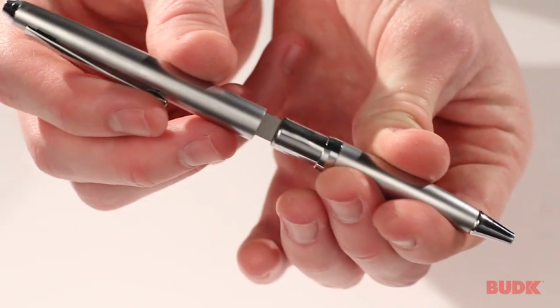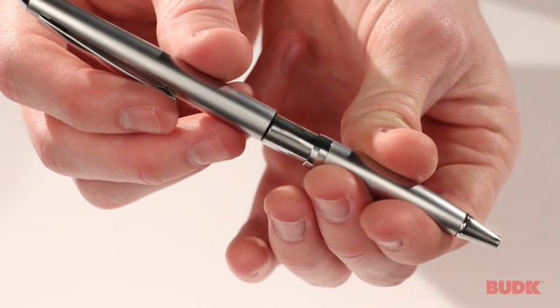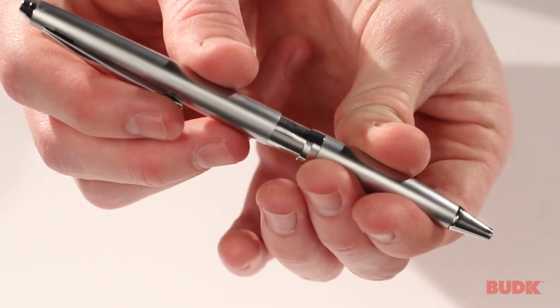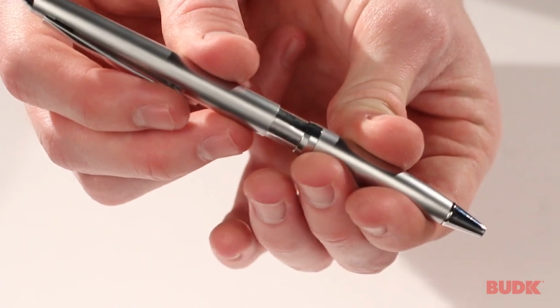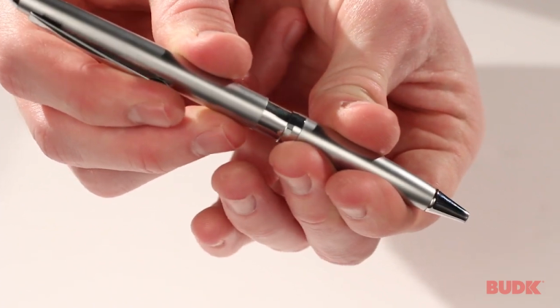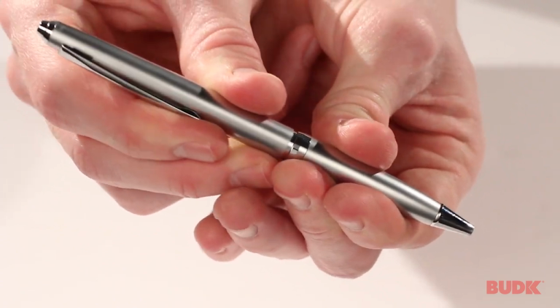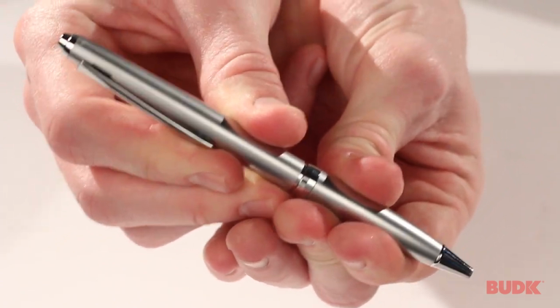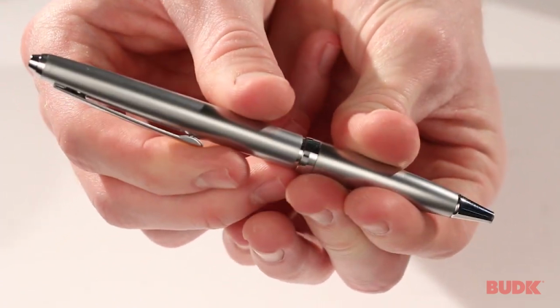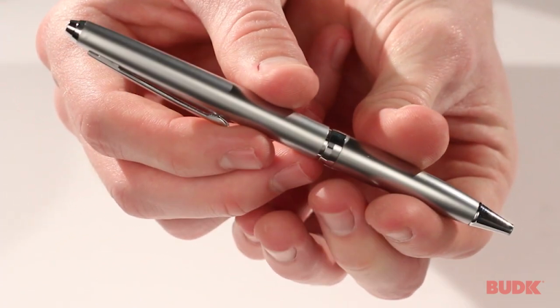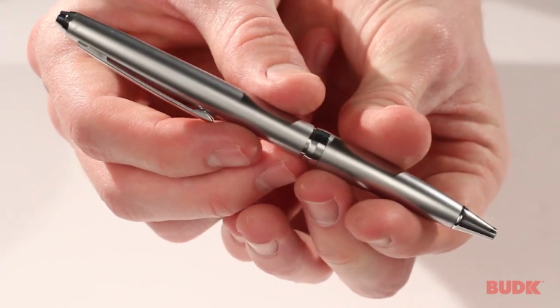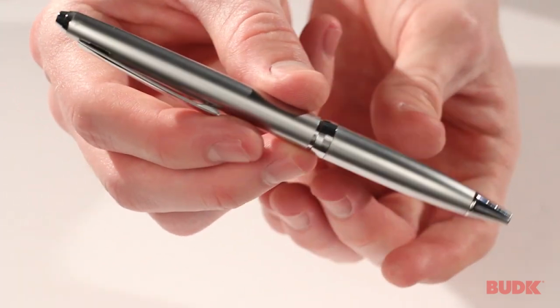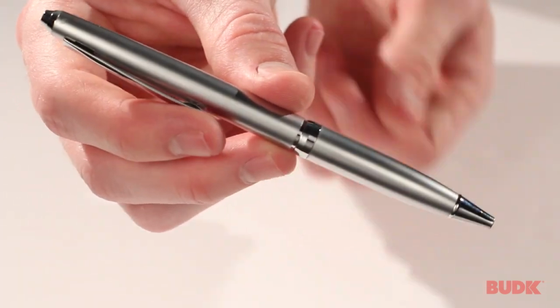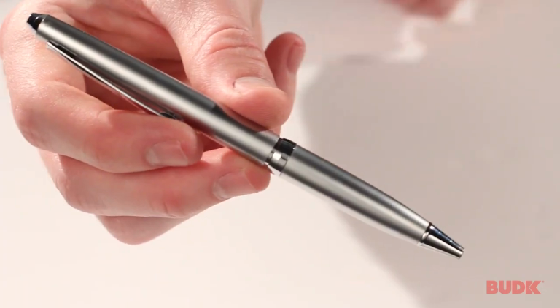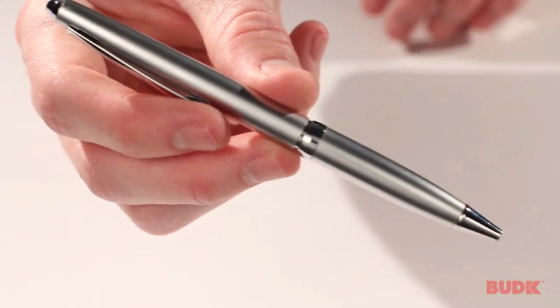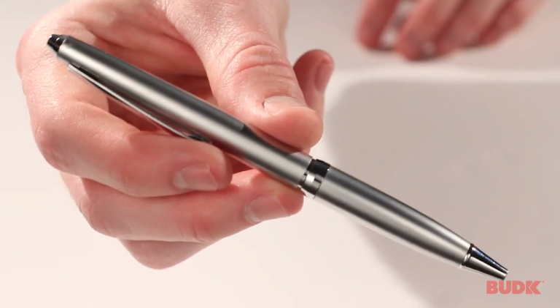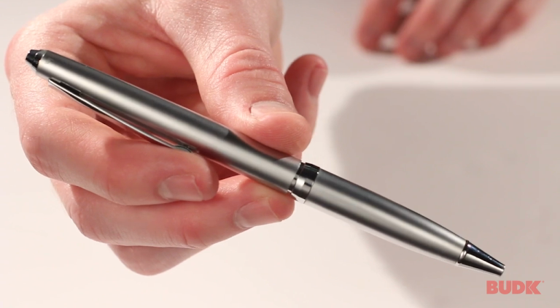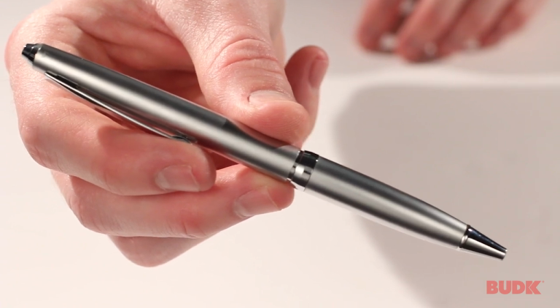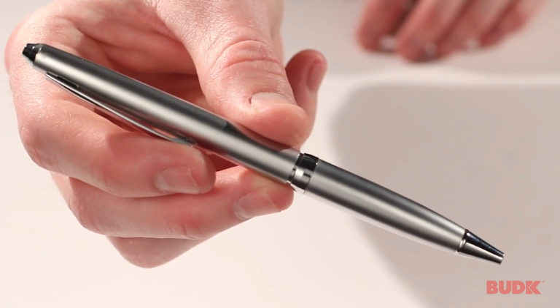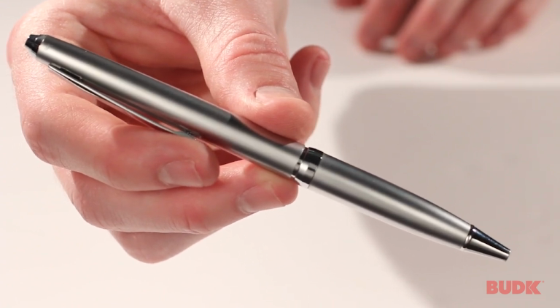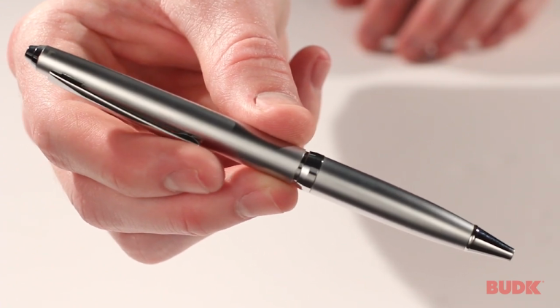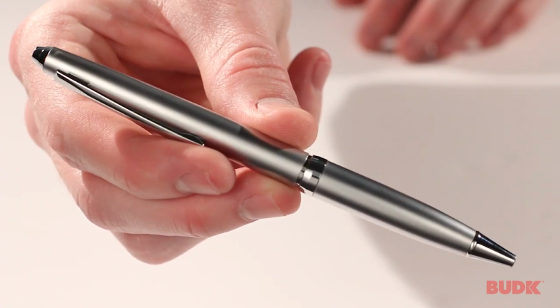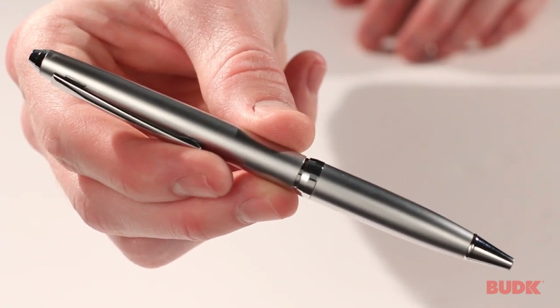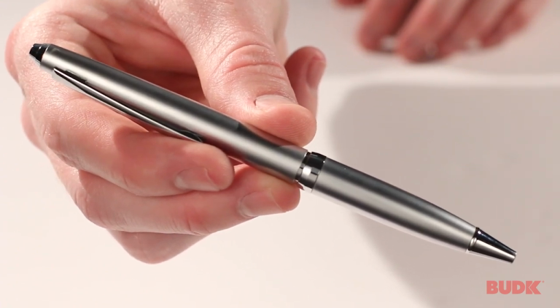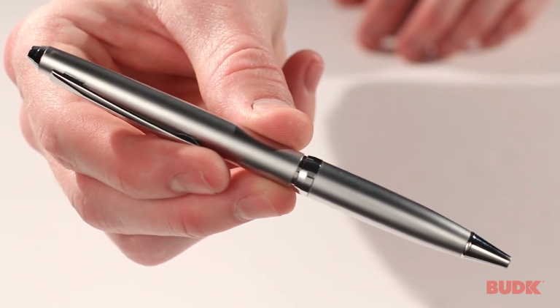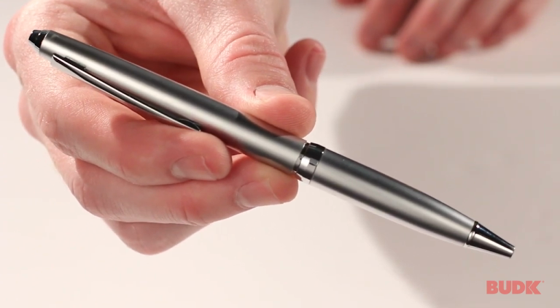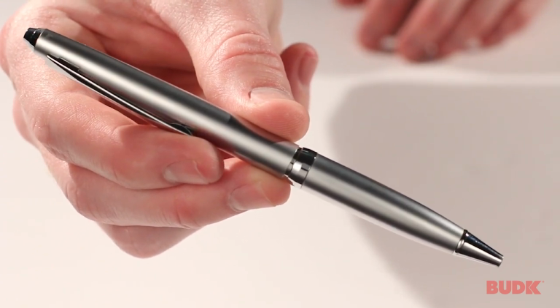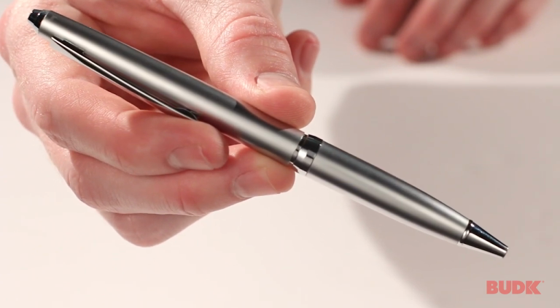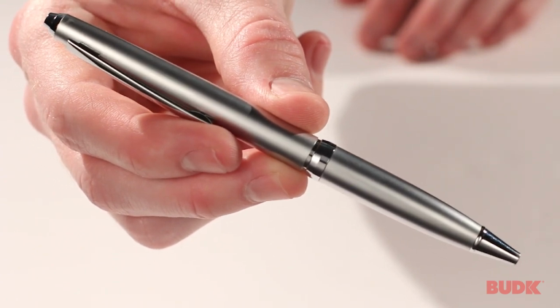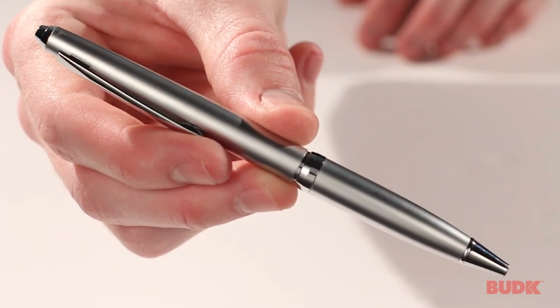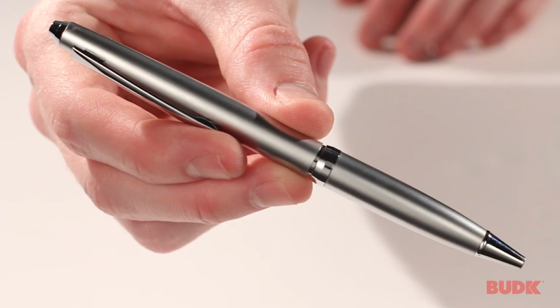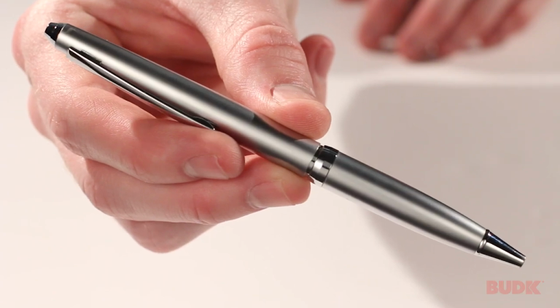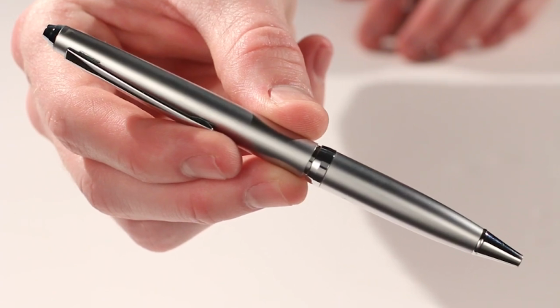This is perfect for opening letters or packages or other things around the office. It's got a pocket clip so you can keep it in your pocket with your other pens. It measures about five and five eighths inches in overall length. You can get yours at budk.com.